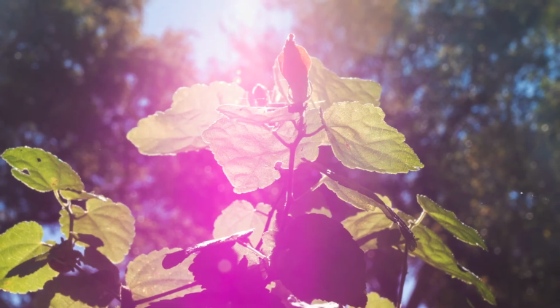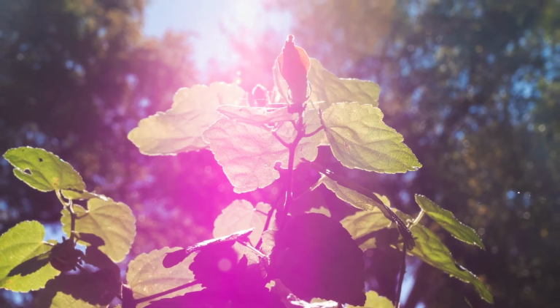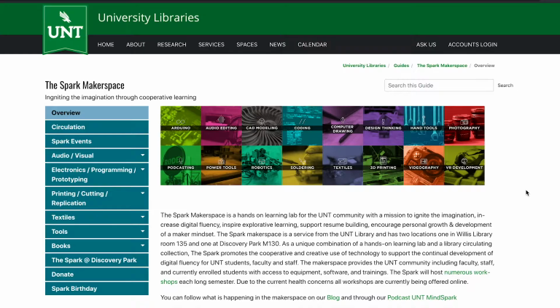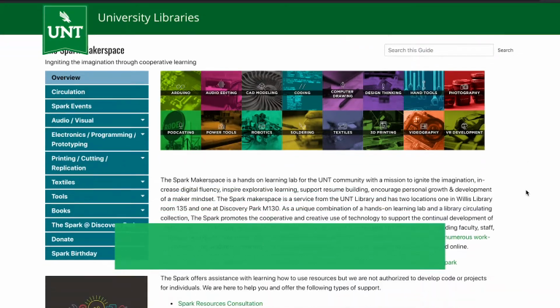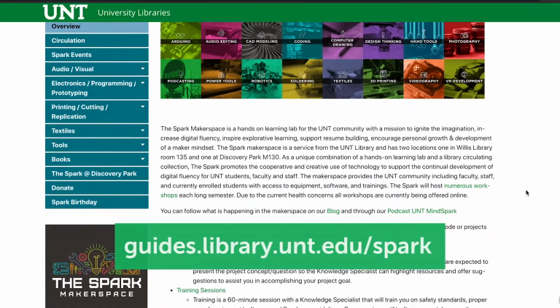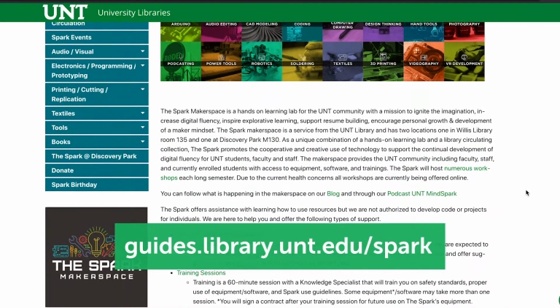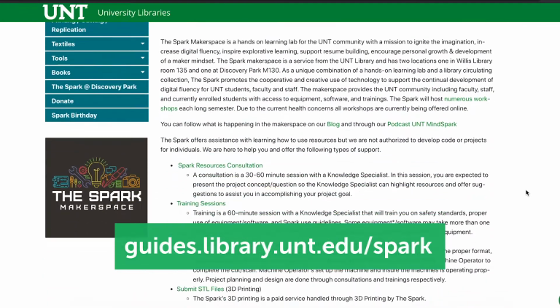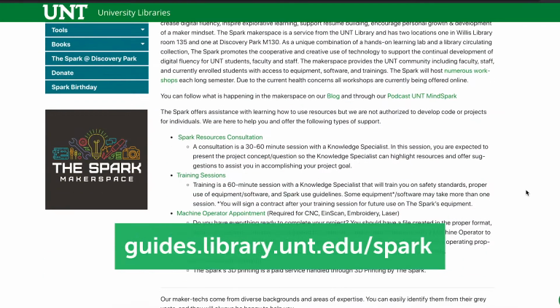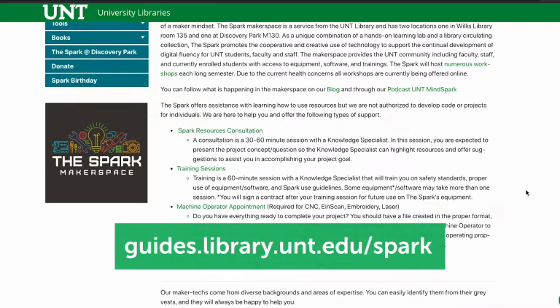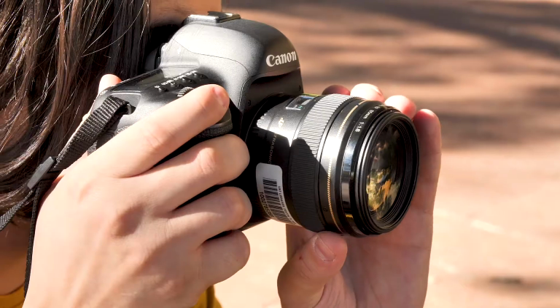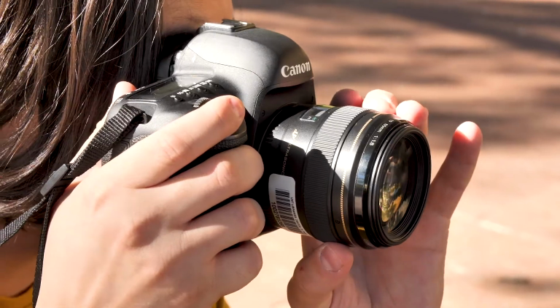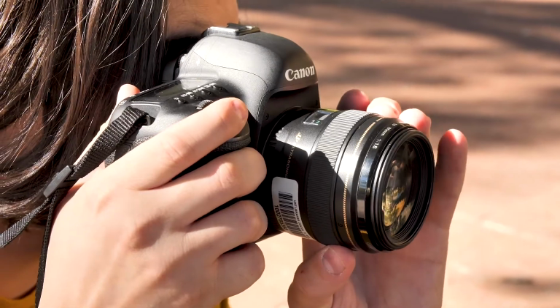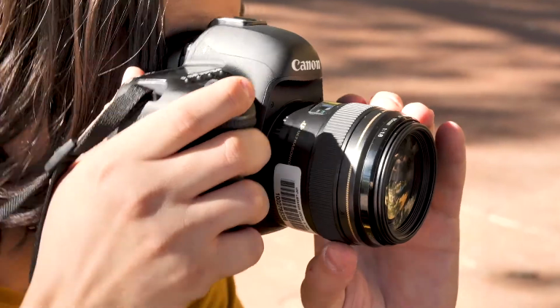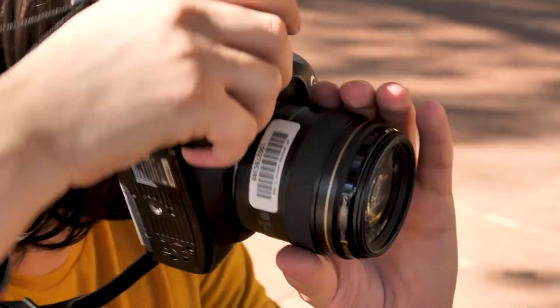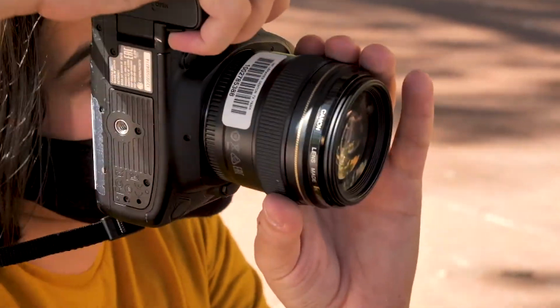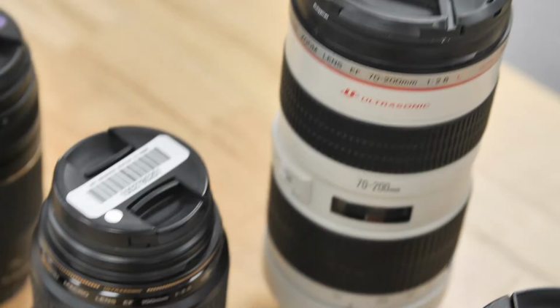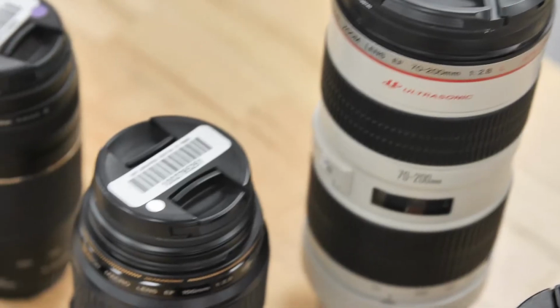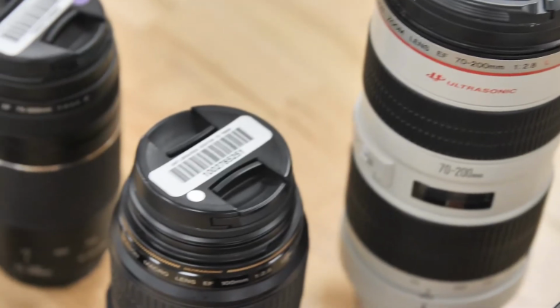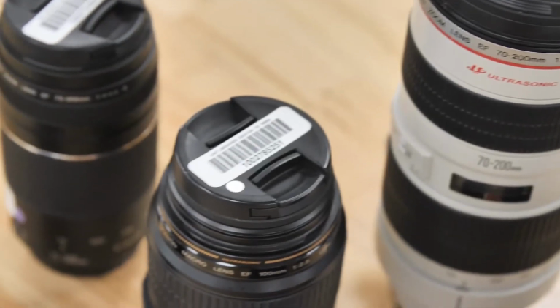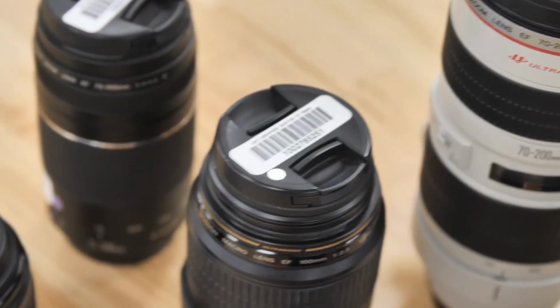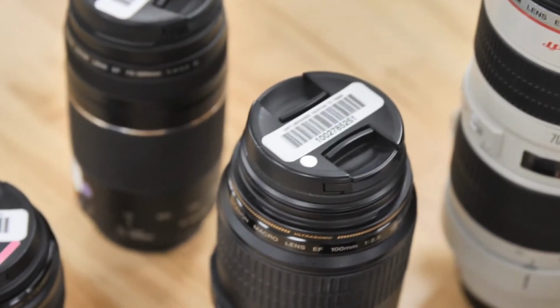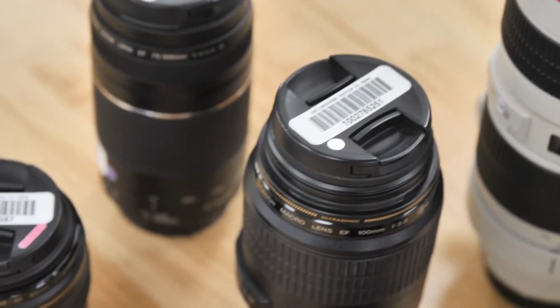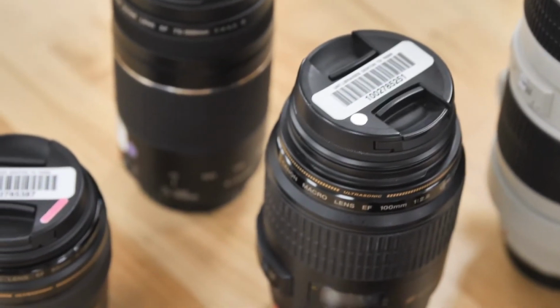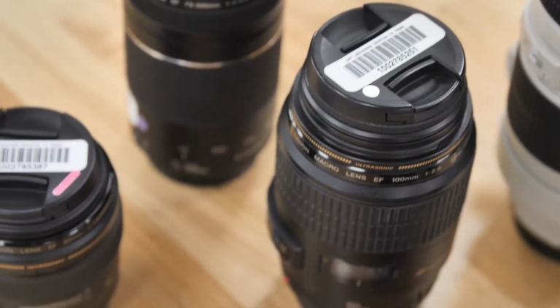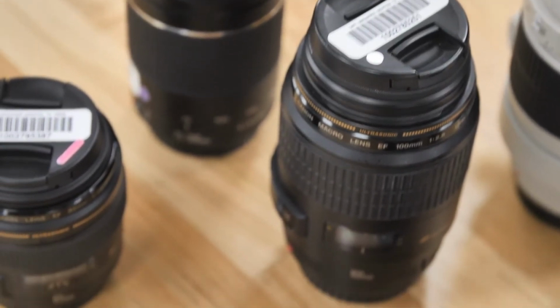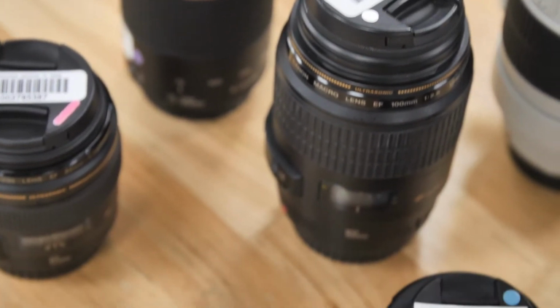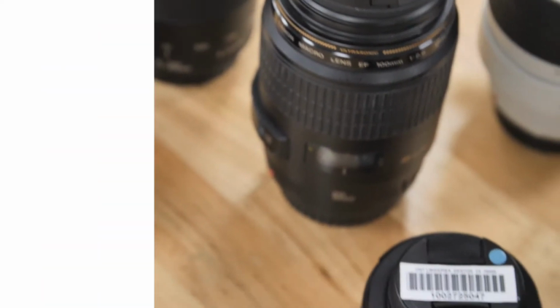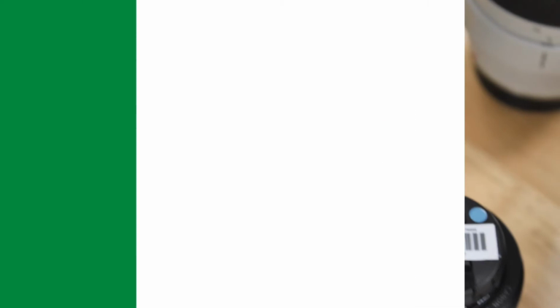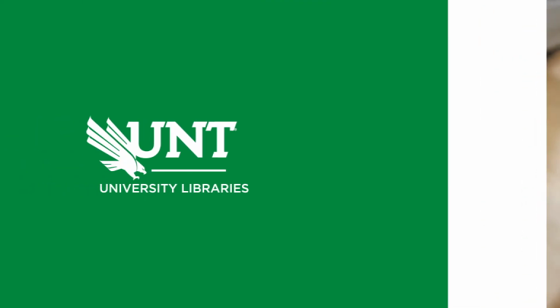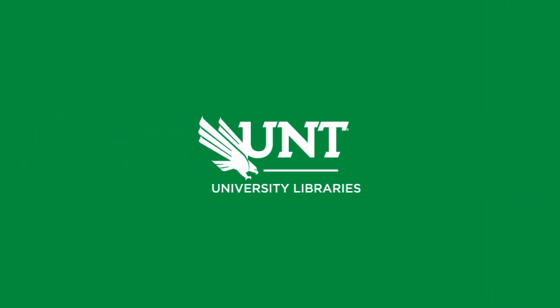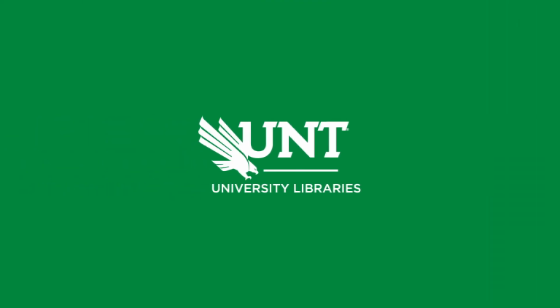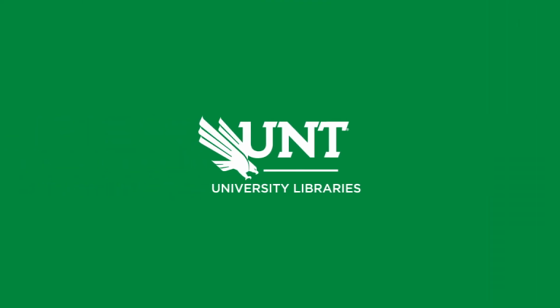Just go online to our website and submit a booking request. You can select any of our Canon camera bodies and up to two lenses for up to four days. We look forward to seeing you here and we are always excited to share our knowledge.